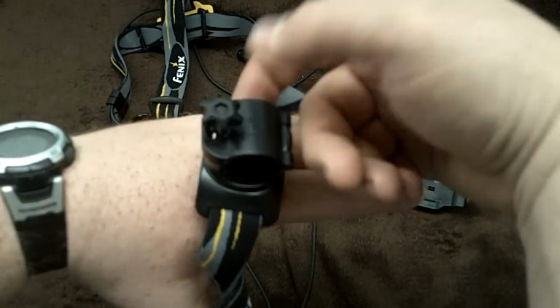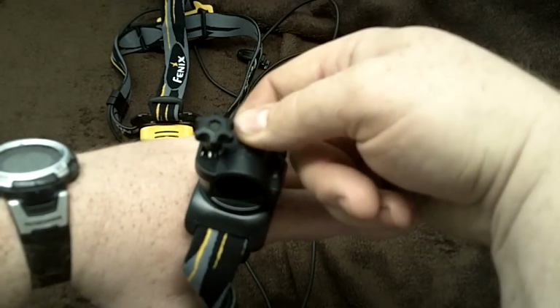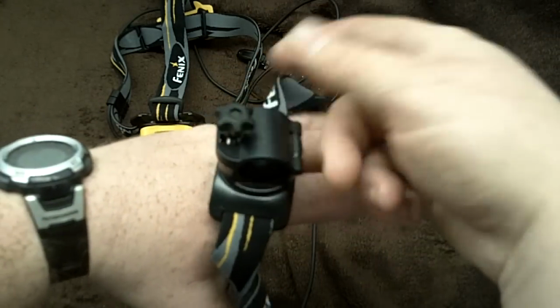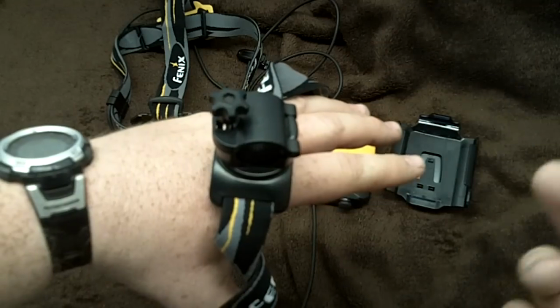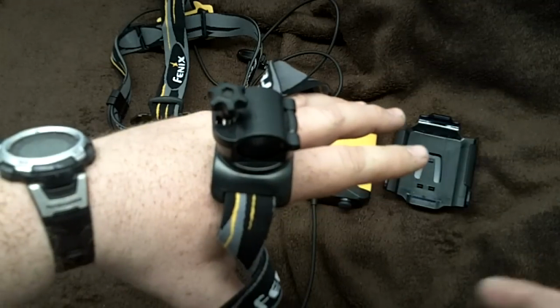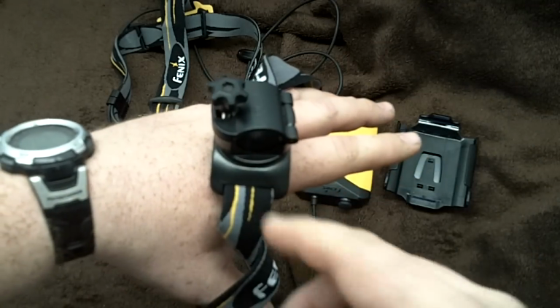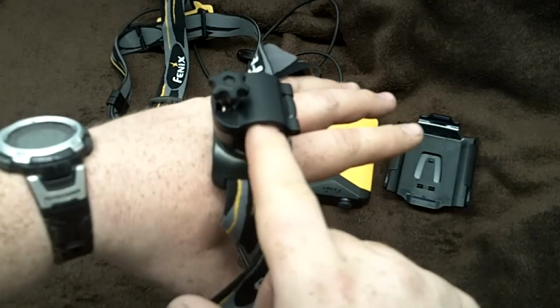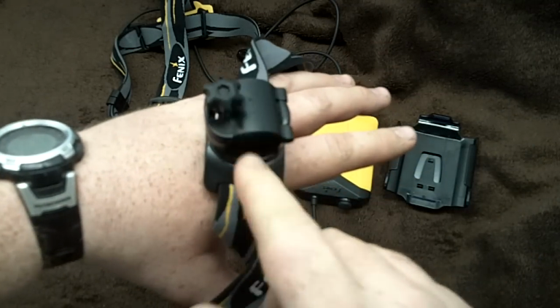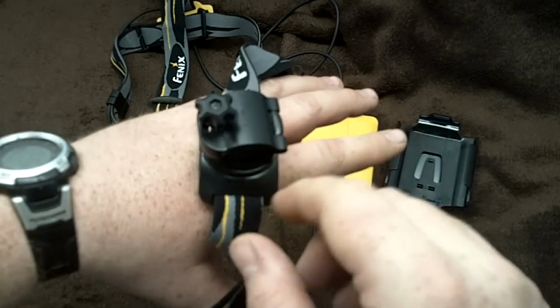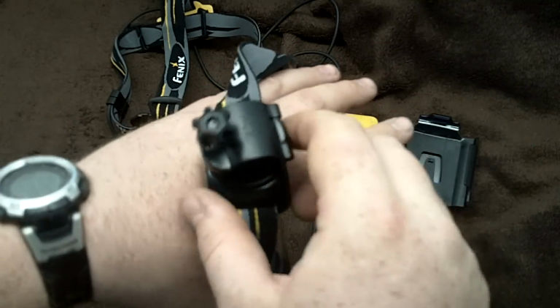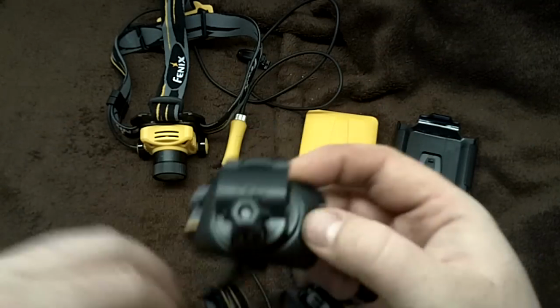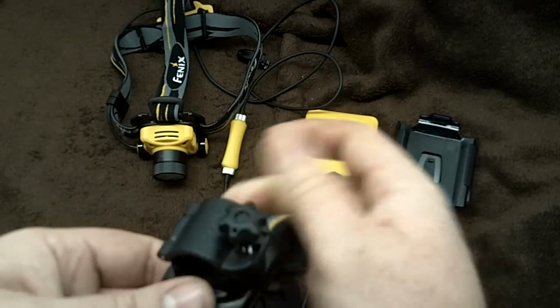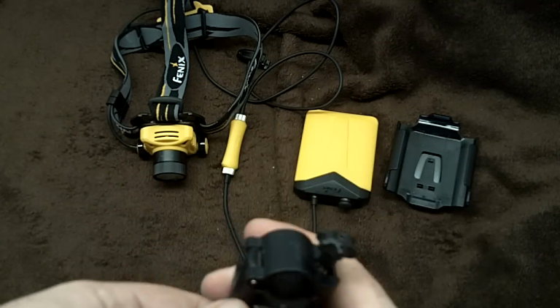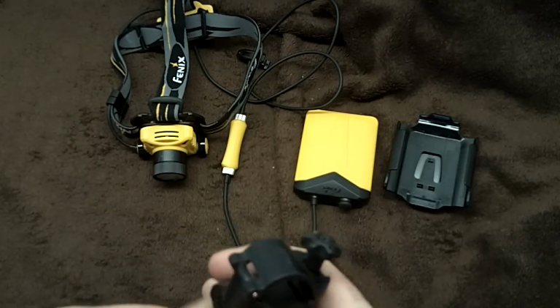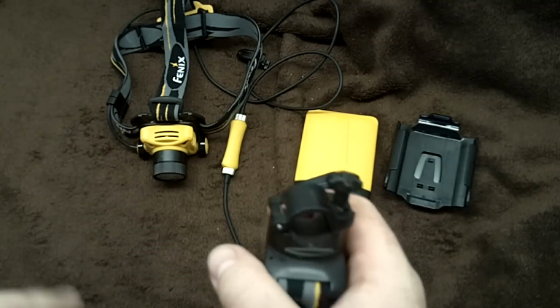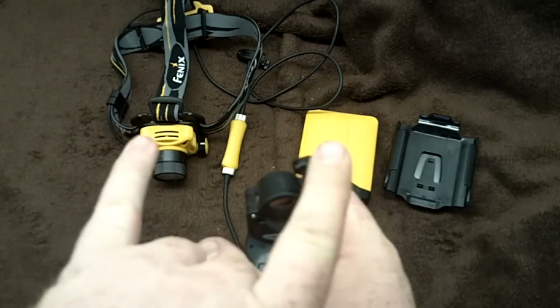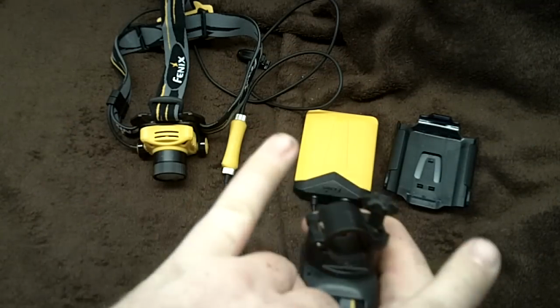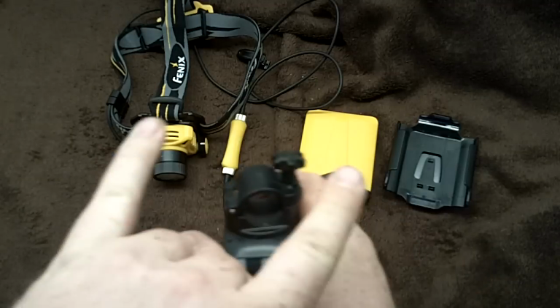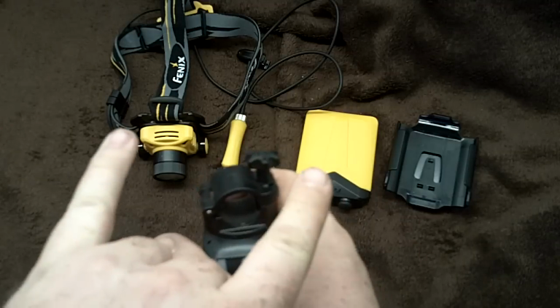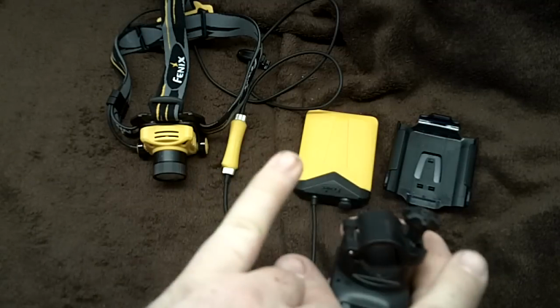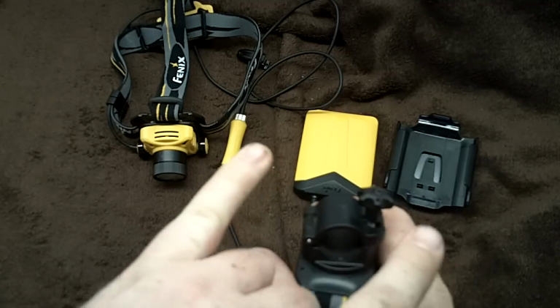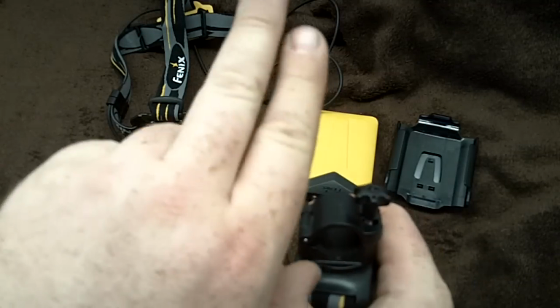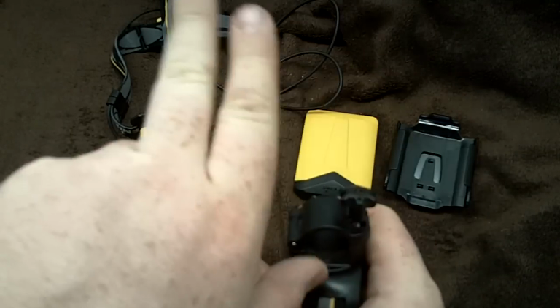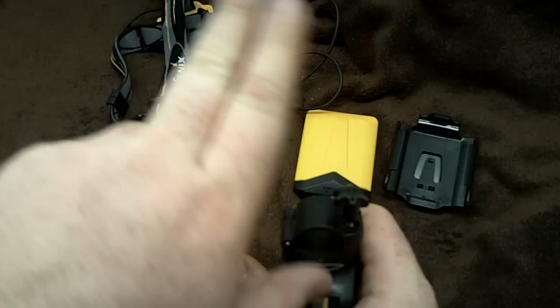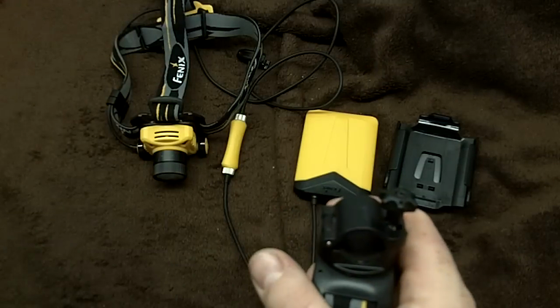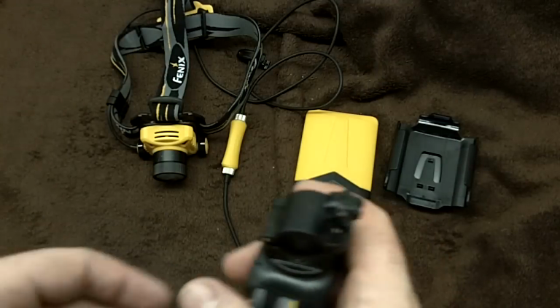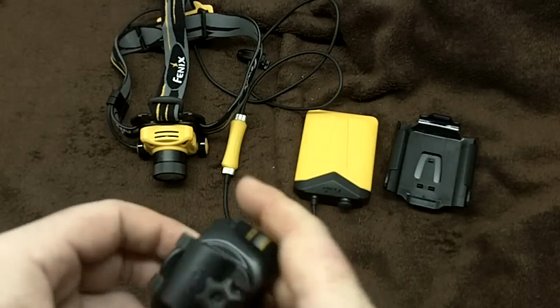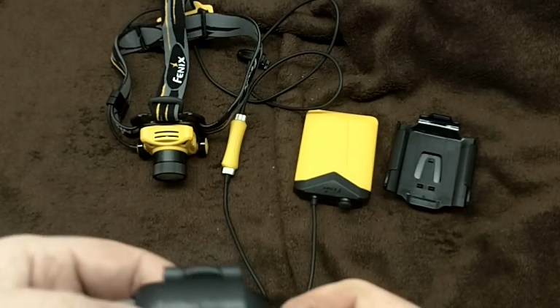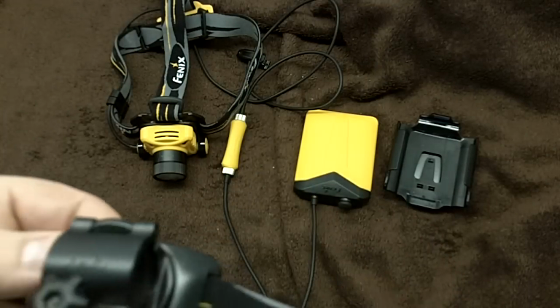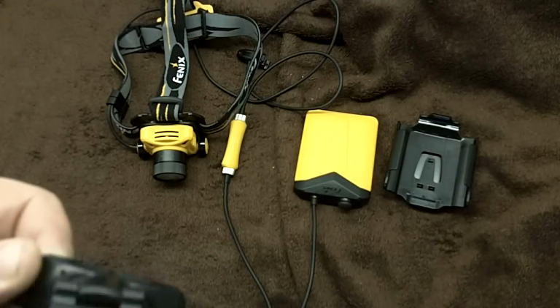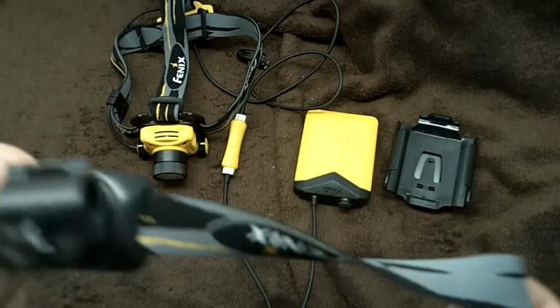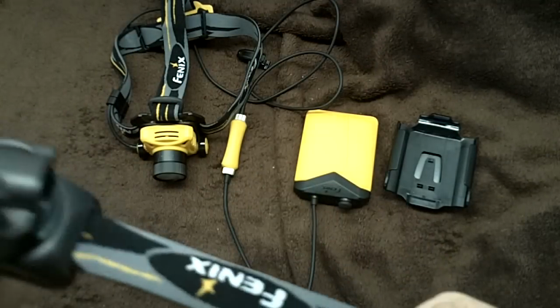You can put your PD20, or whatever your light is, so that you have a body light everywhere your body is squared up to. Then you also have light on your head as it swivels, and for night hiking it's phenomenal.